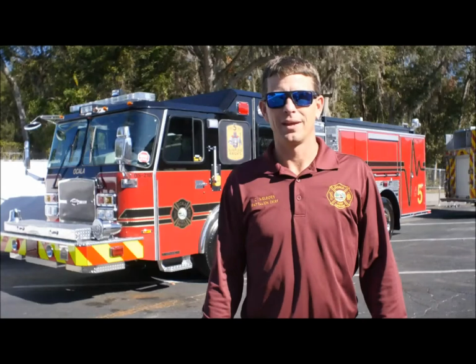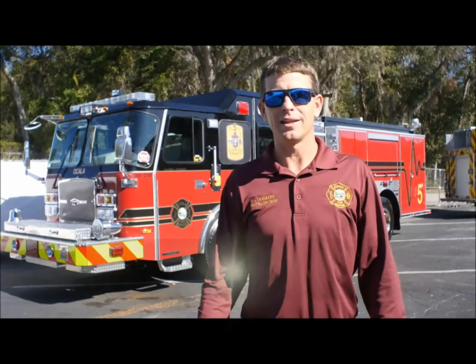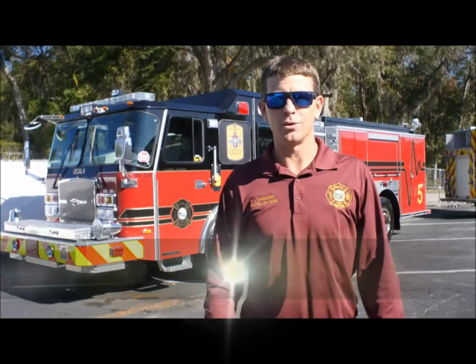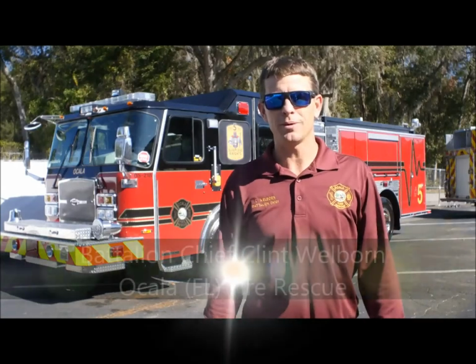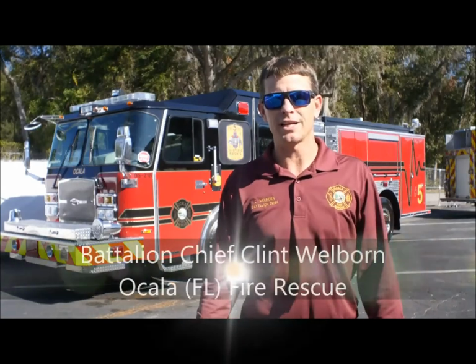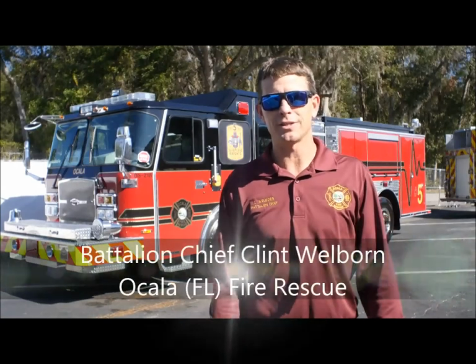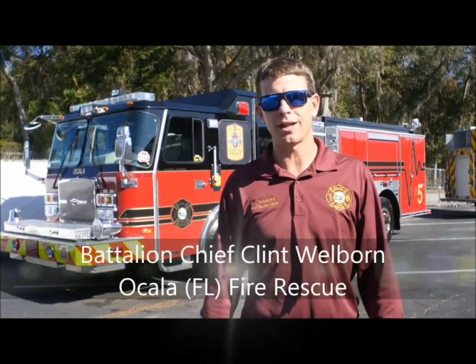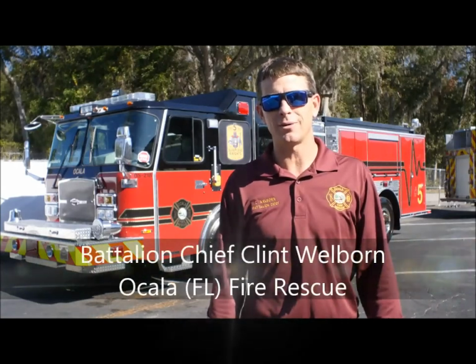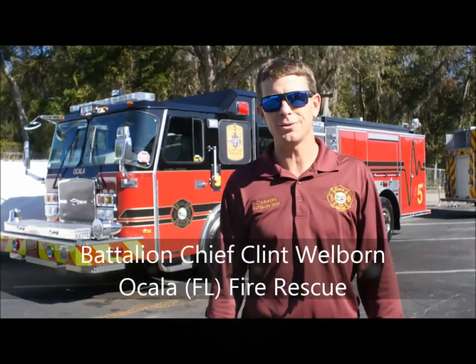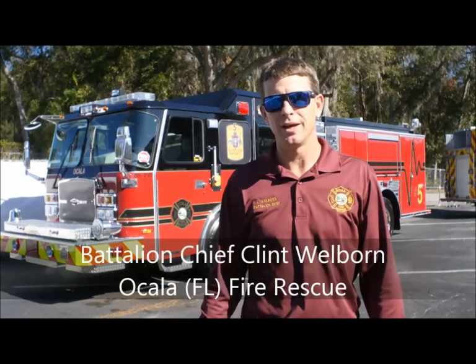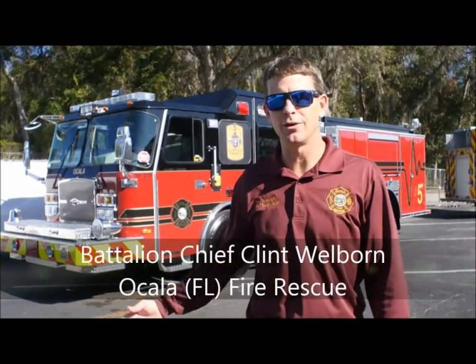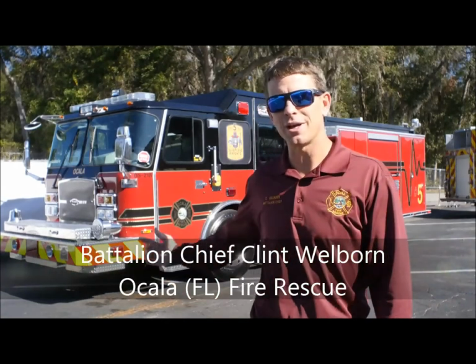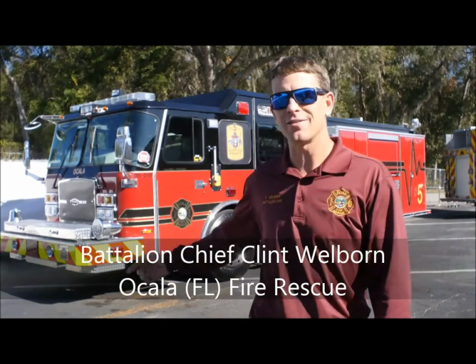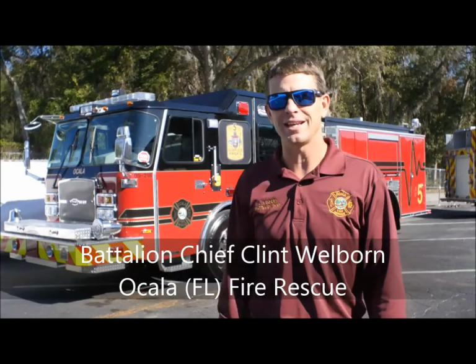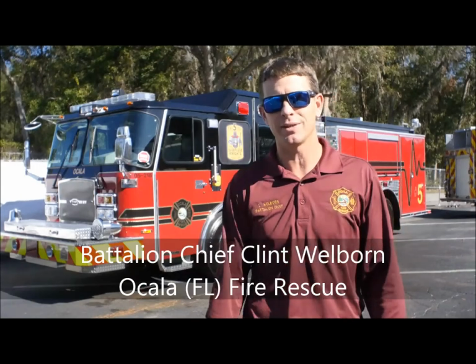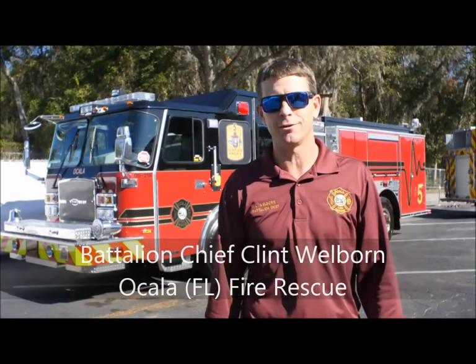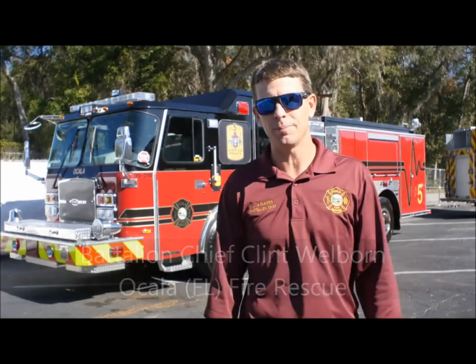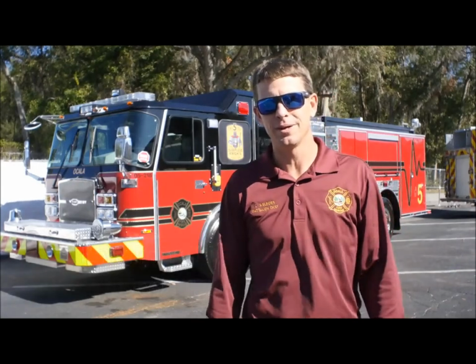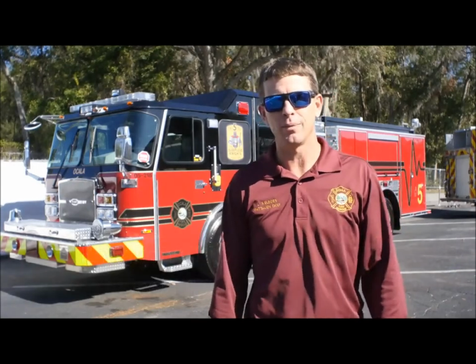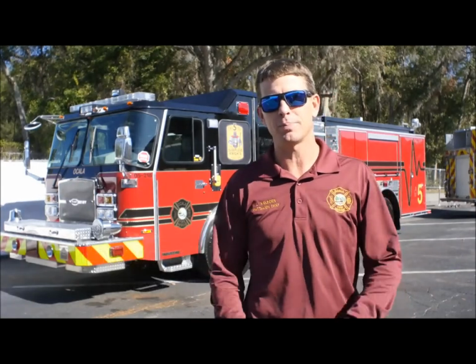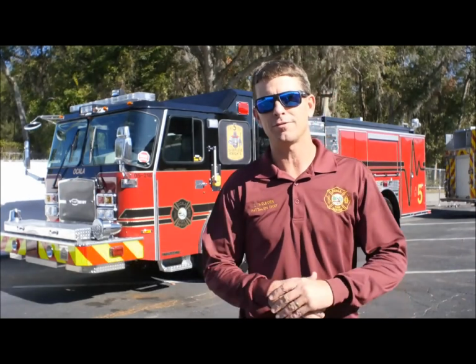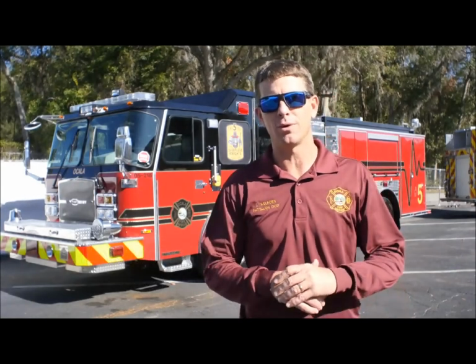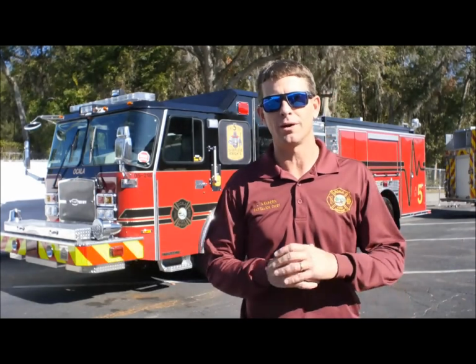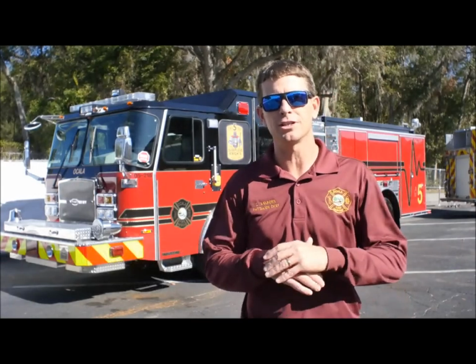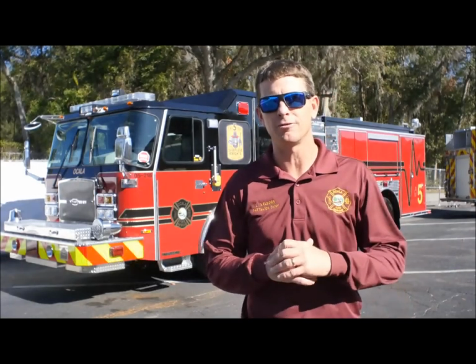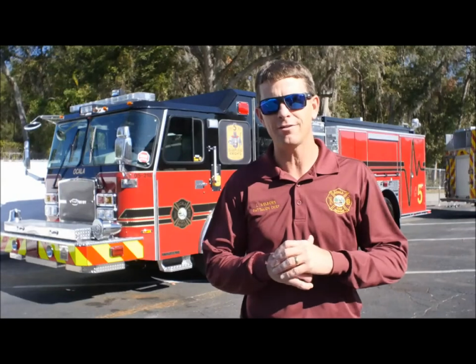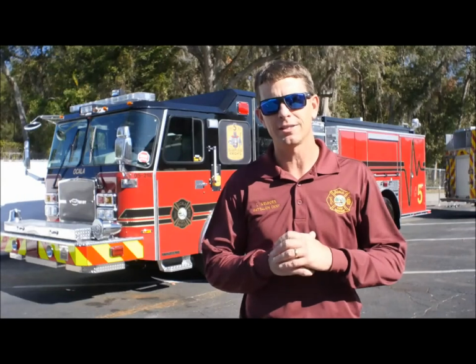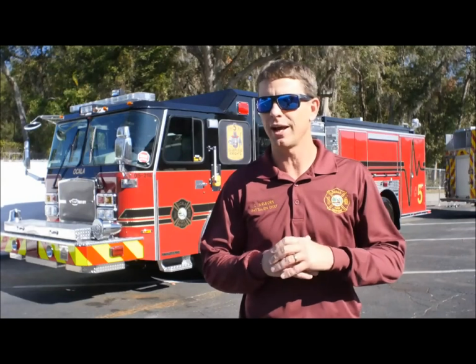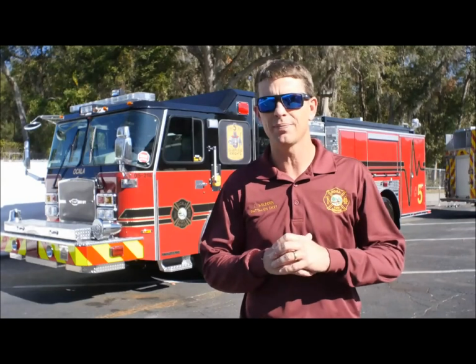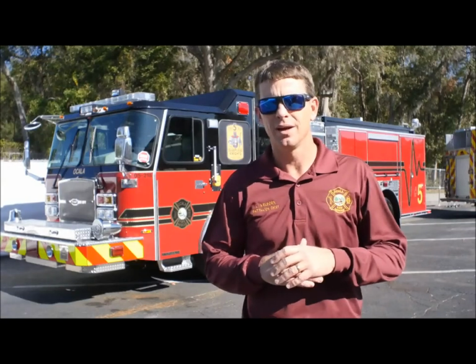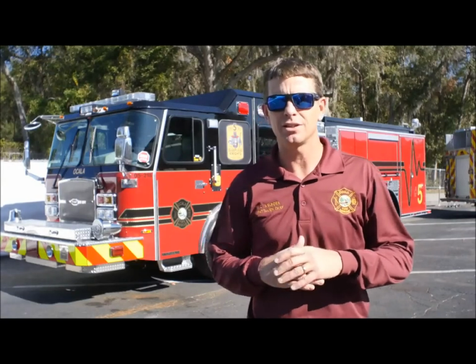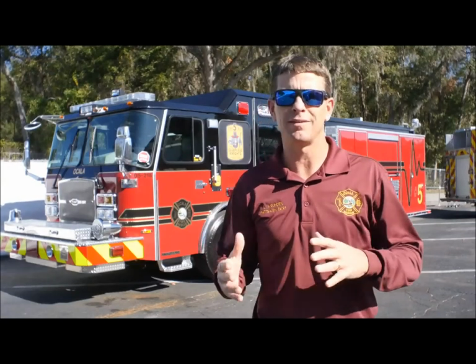Hey, this is Clint Walburn, battalion chief with City of Ocala Fire Rescue, here with our new 2017 E1 Typhoon pumper that we just purchased for our station number five in the city of Ocala.